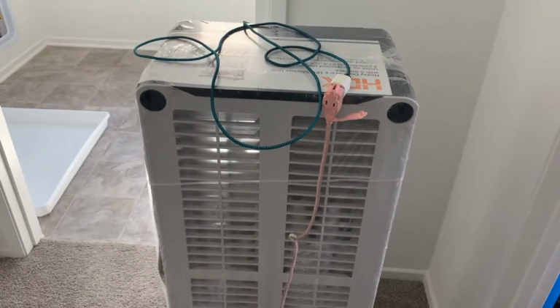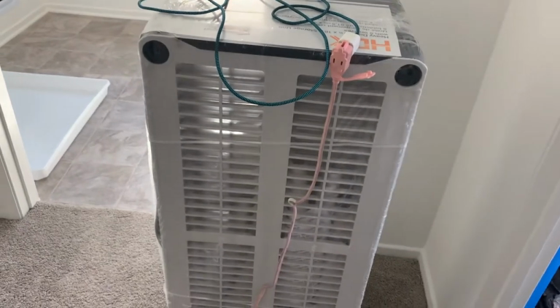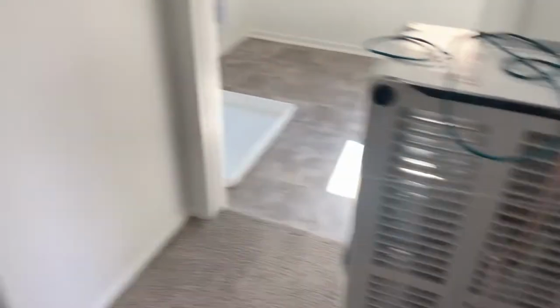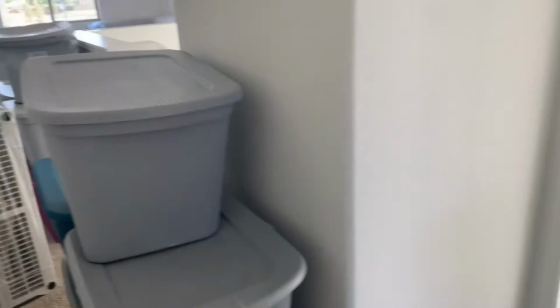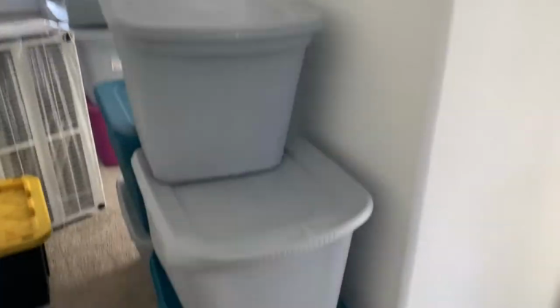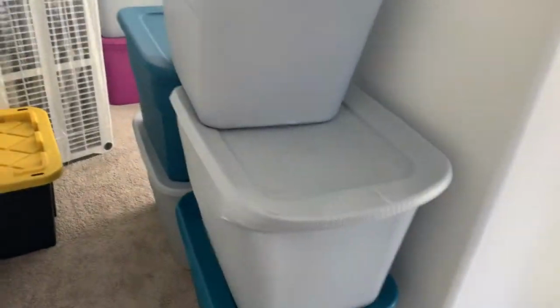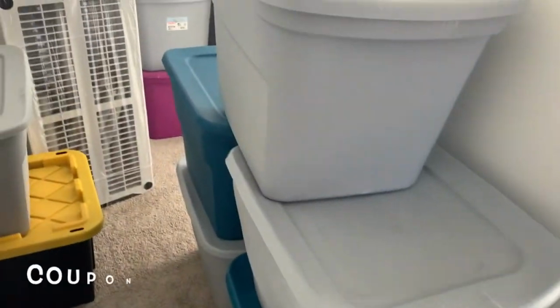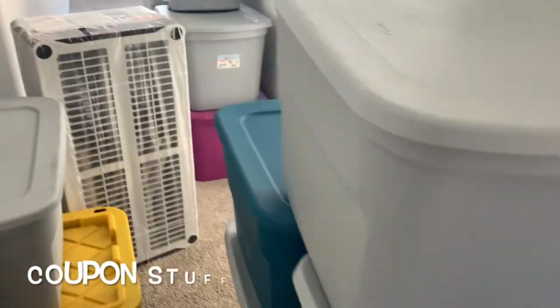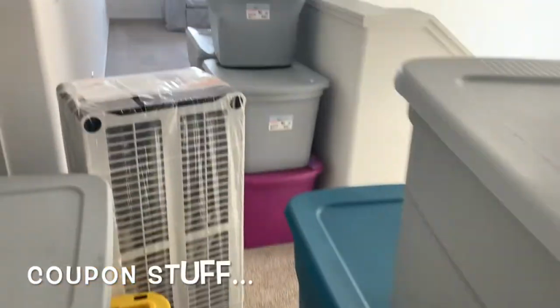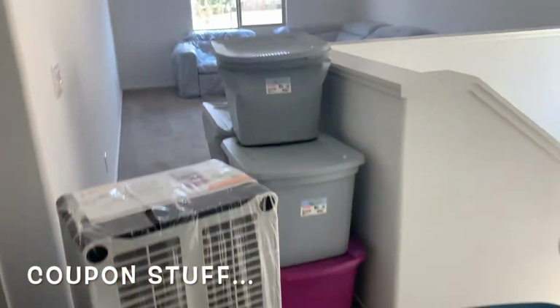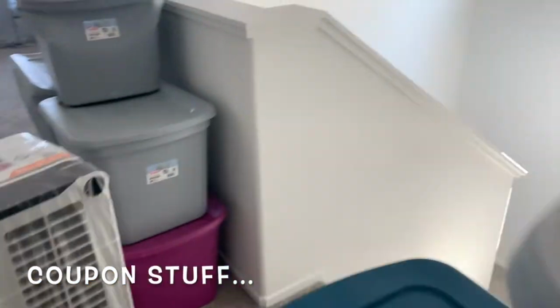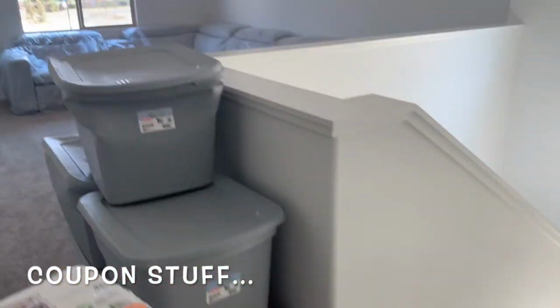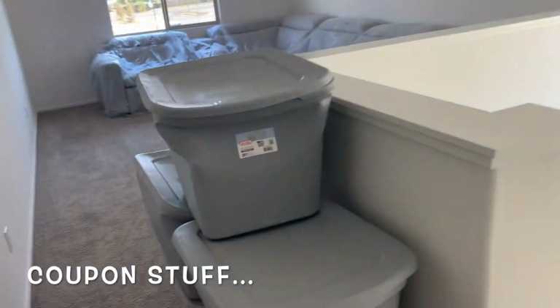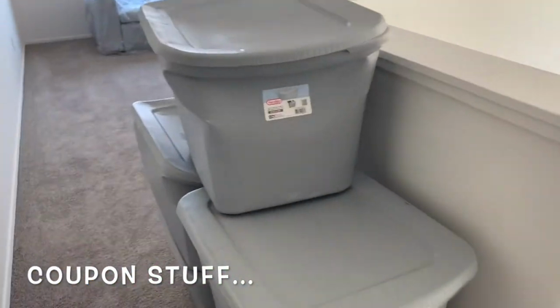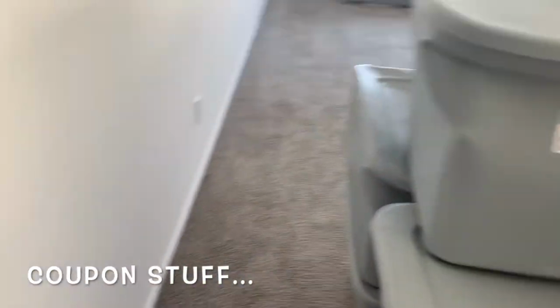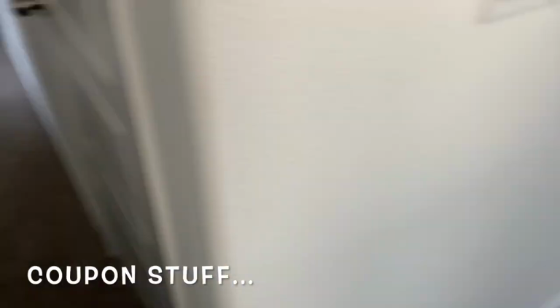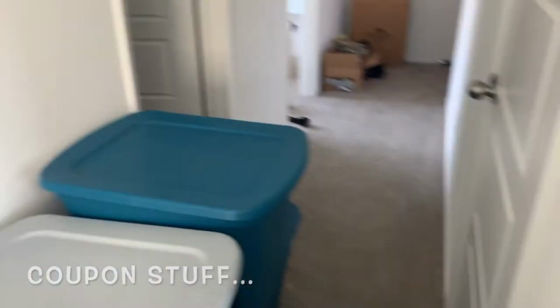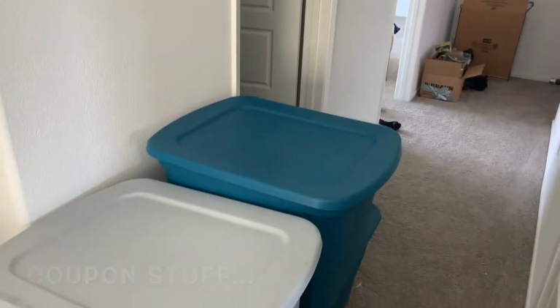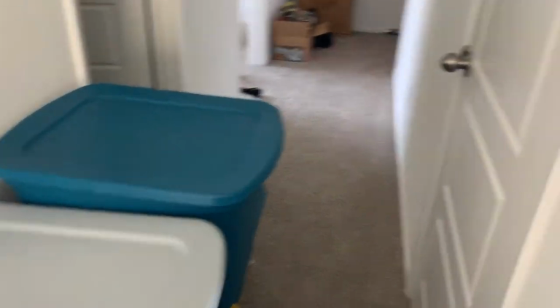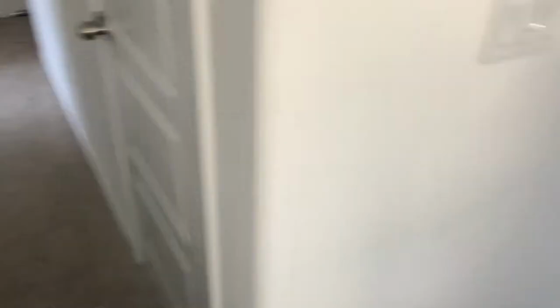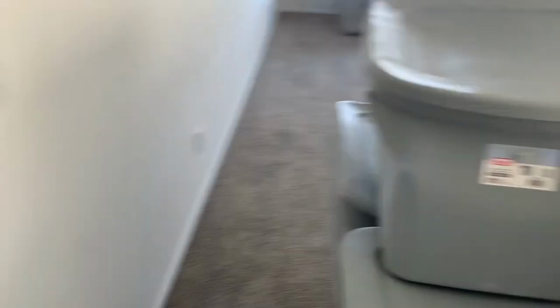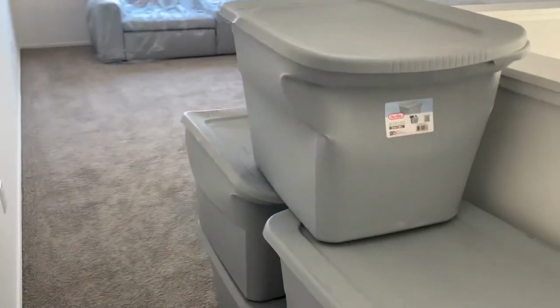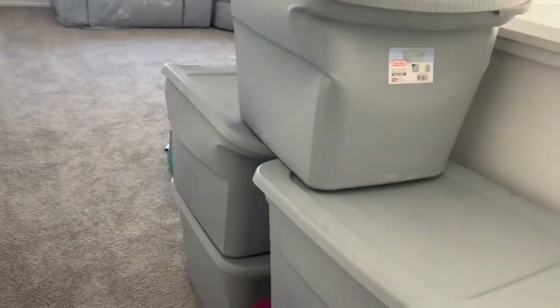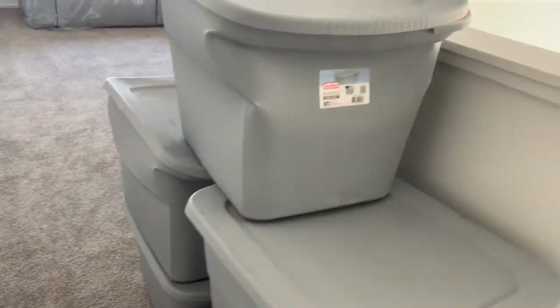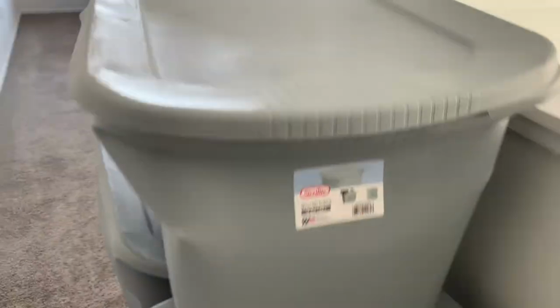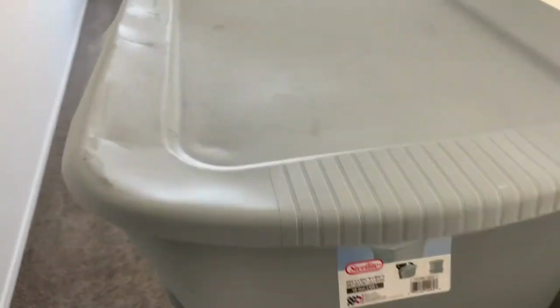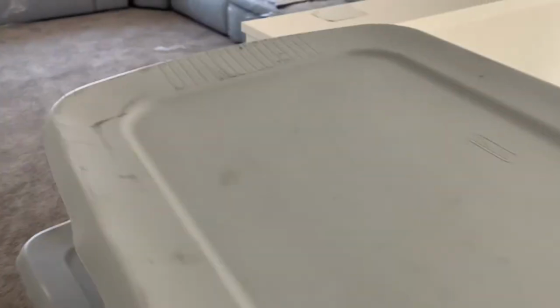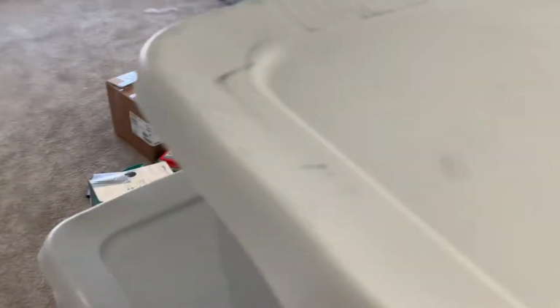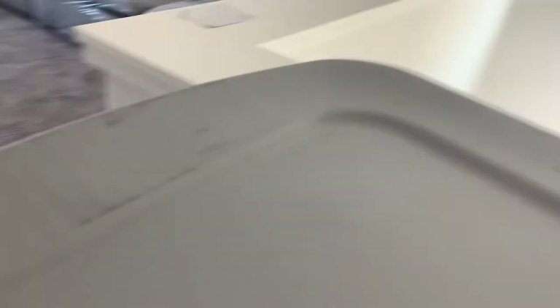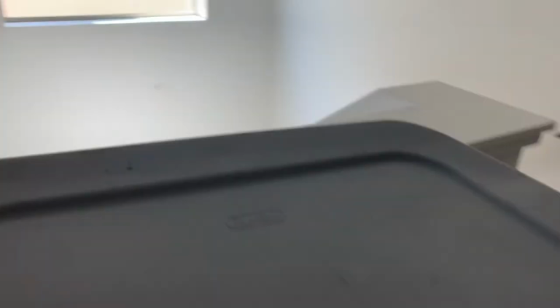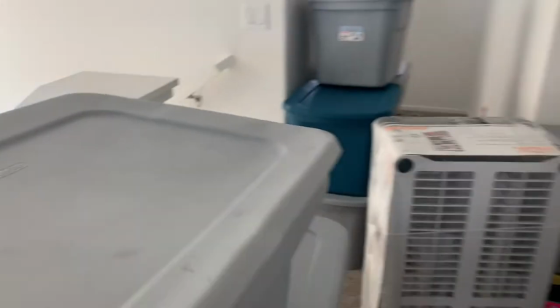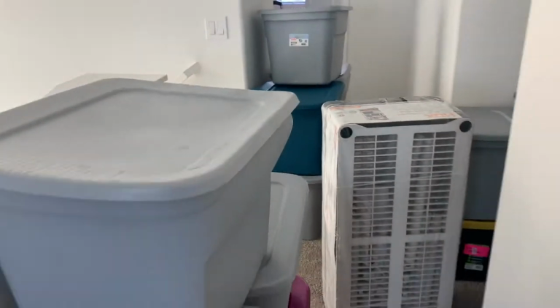Here are all my bins that have all of my coupons in it. I have about nine bins or probably more, and all of my coupon products are going to be placed on the new shelf.